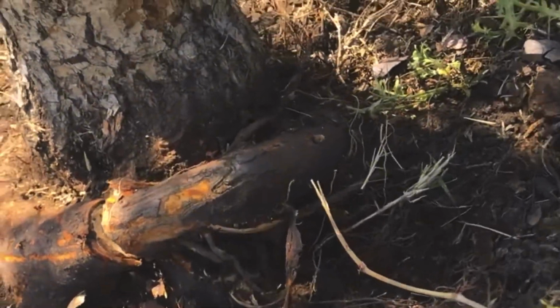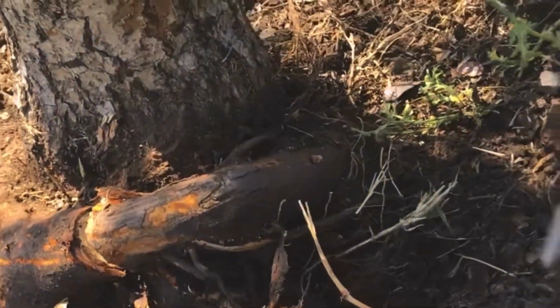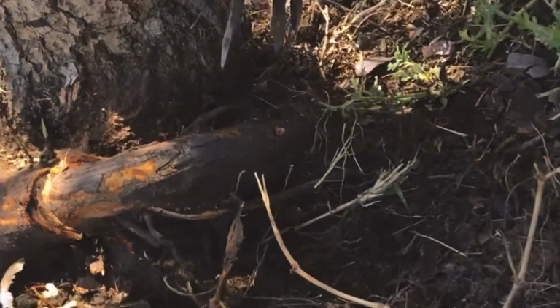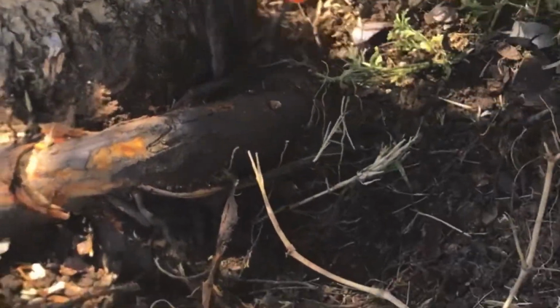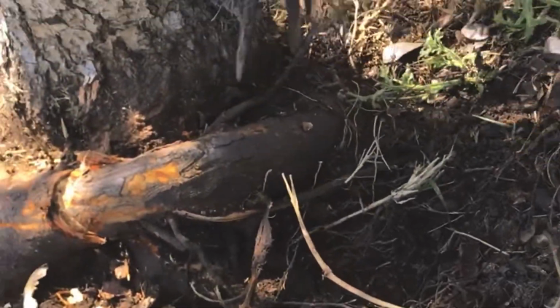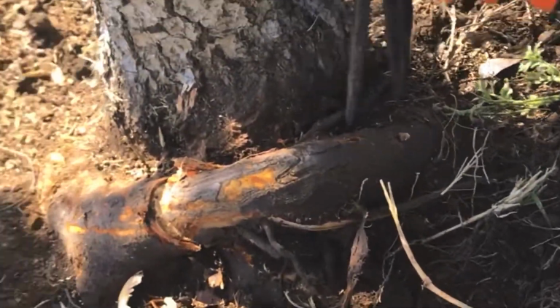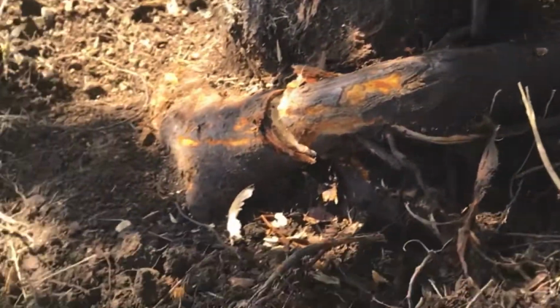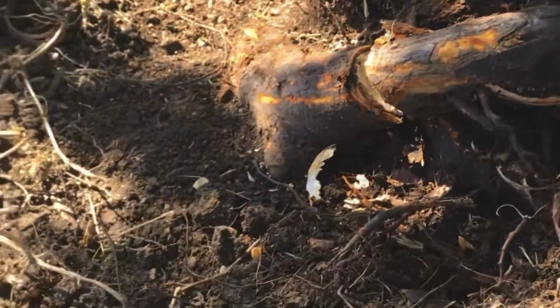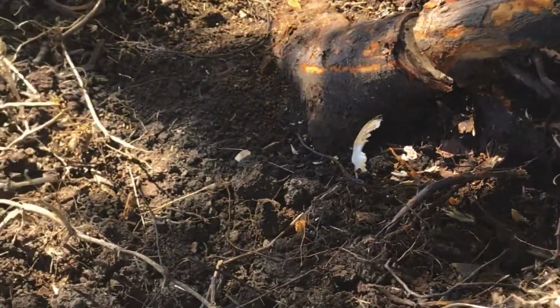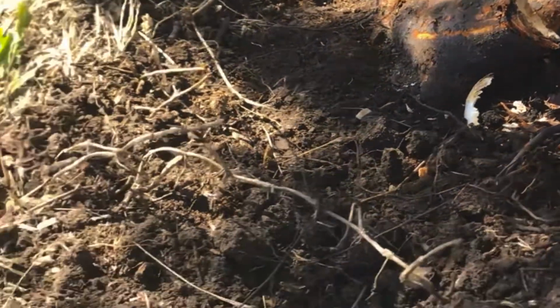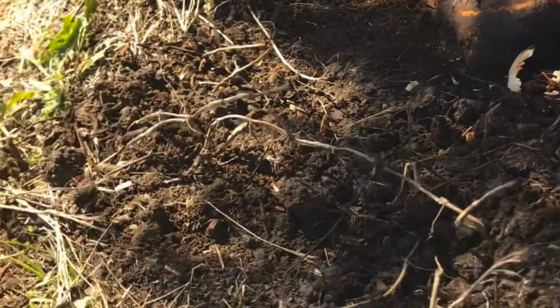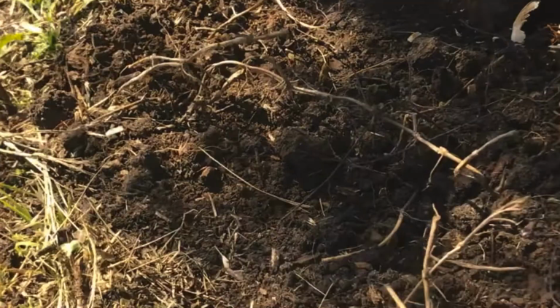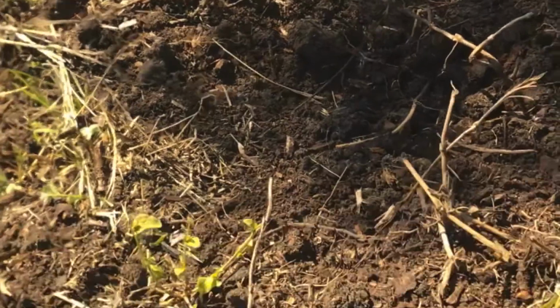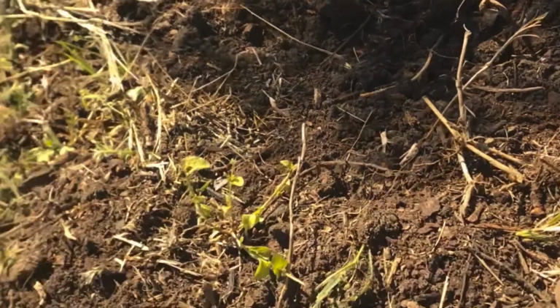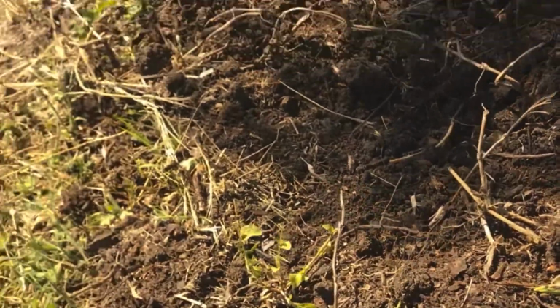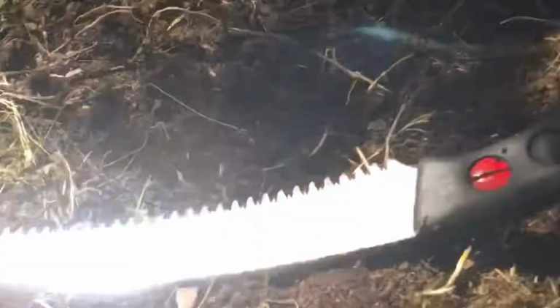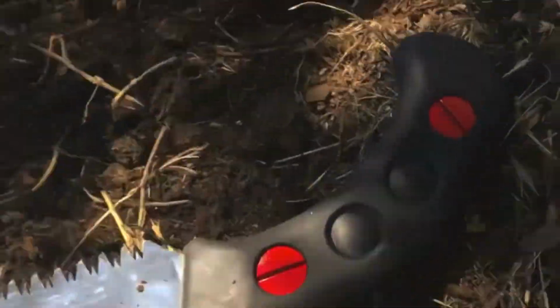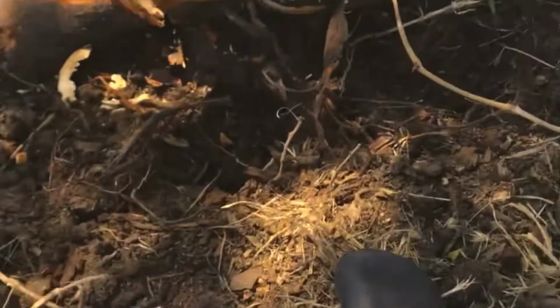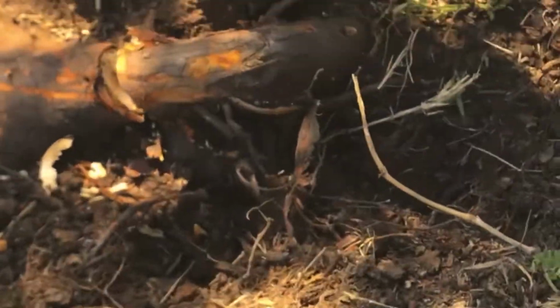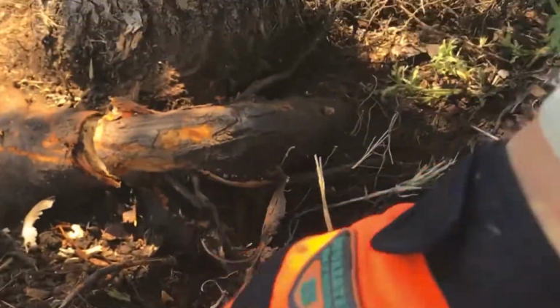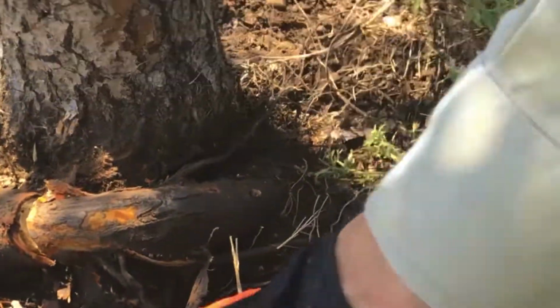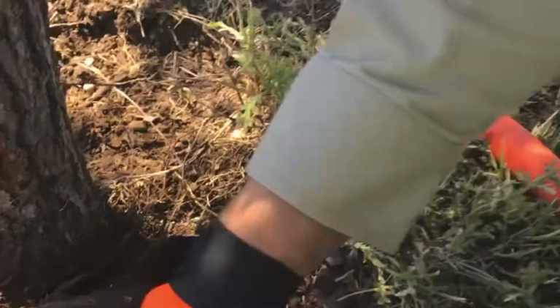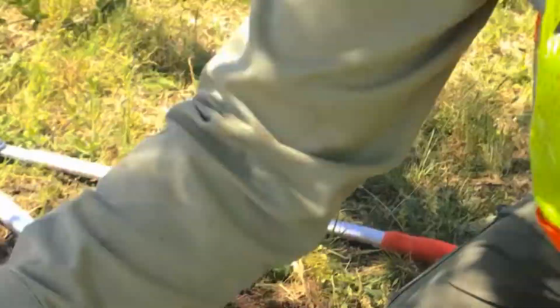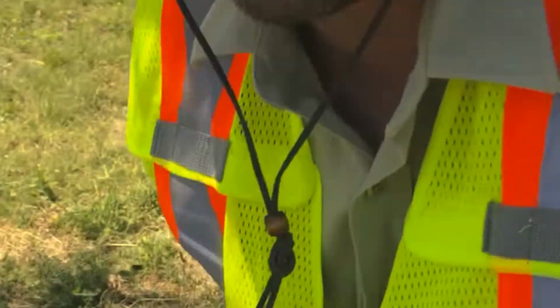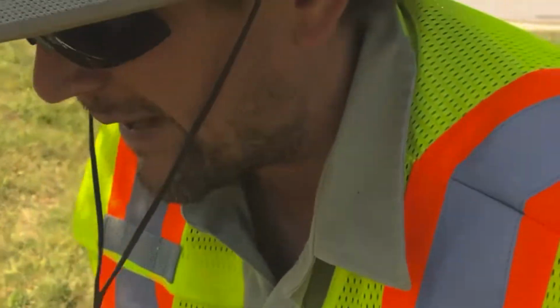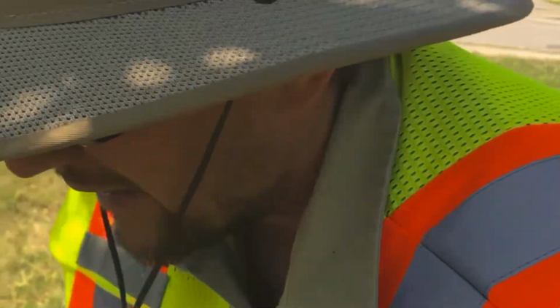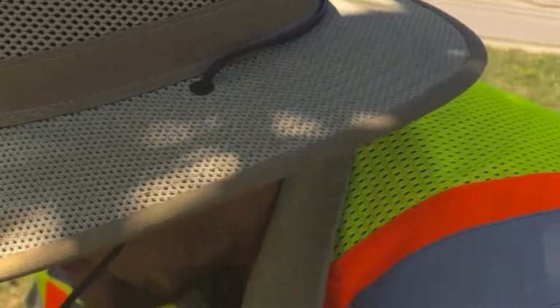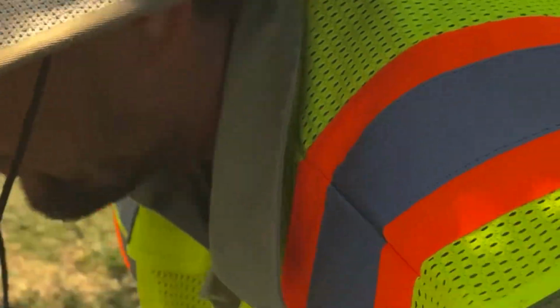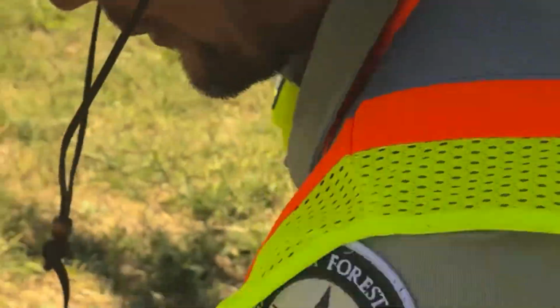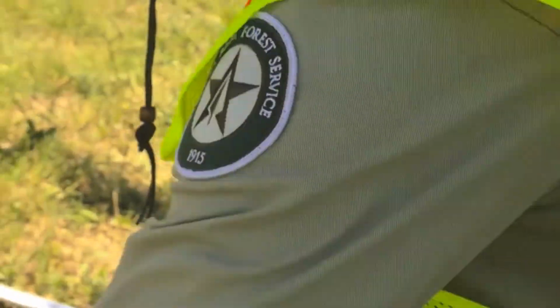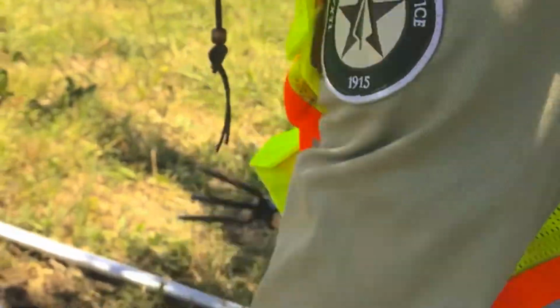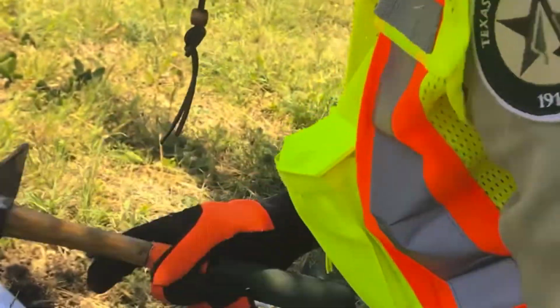It's going to take a little while — probably five minutes of our time — but it will probably prolong this tree's life by many, many years. So we're going to show you how we do that.